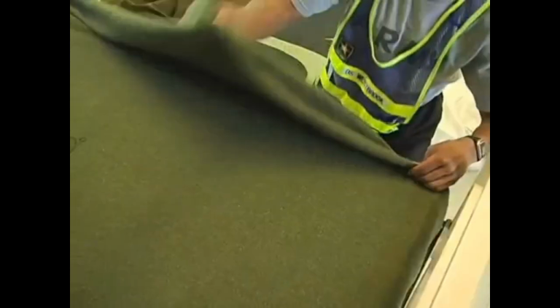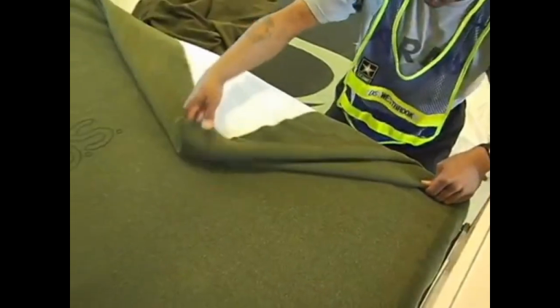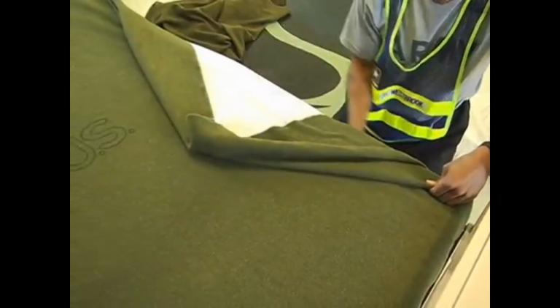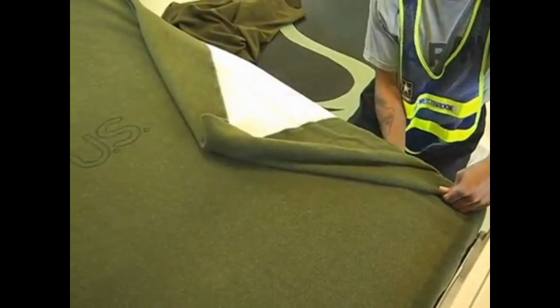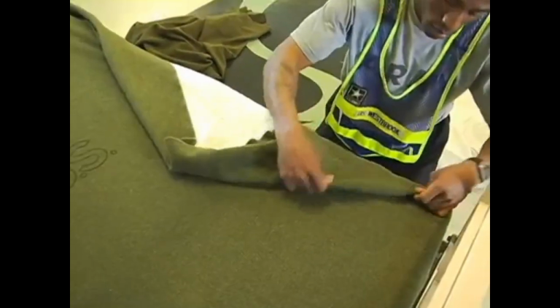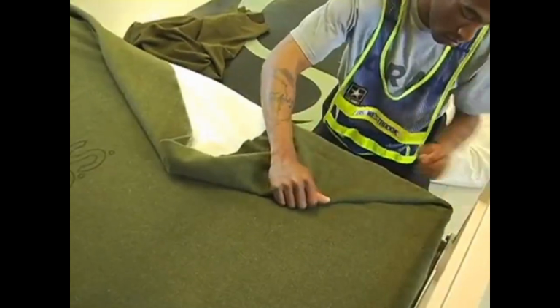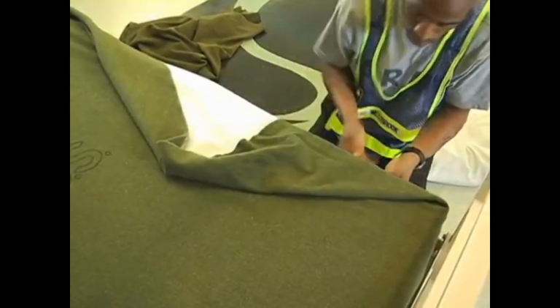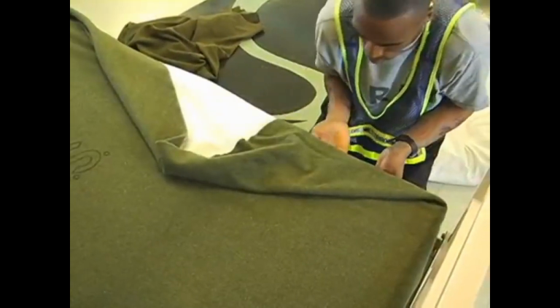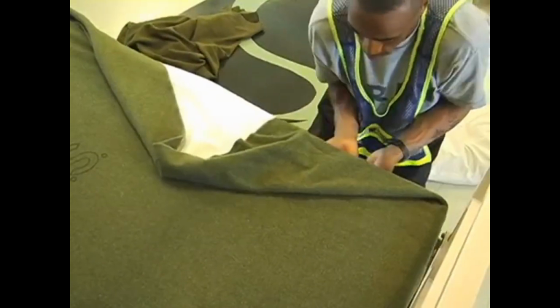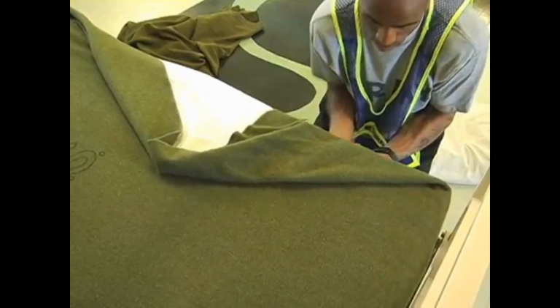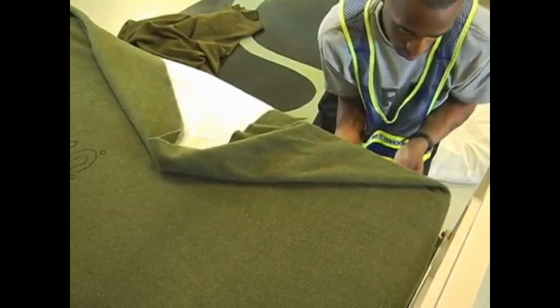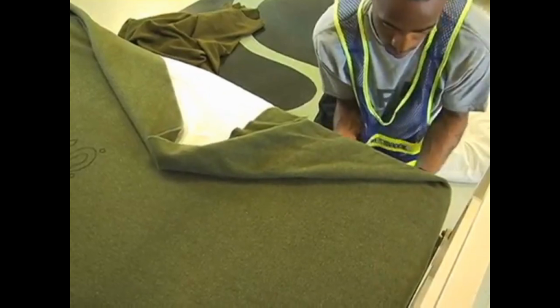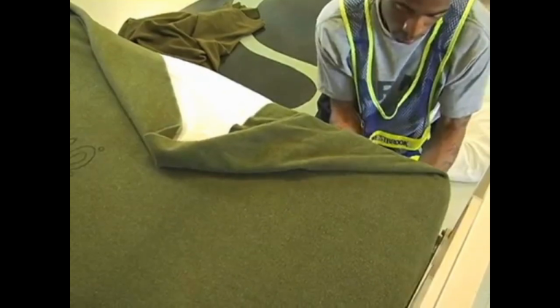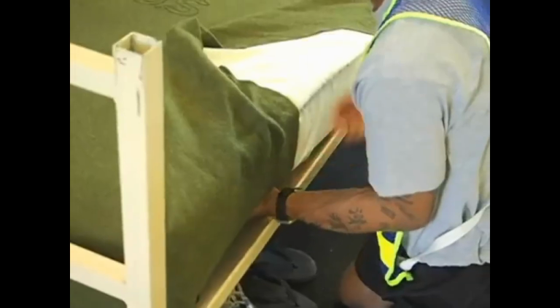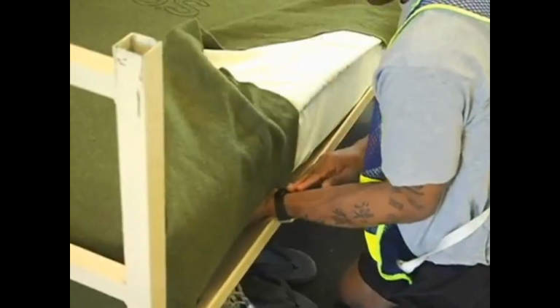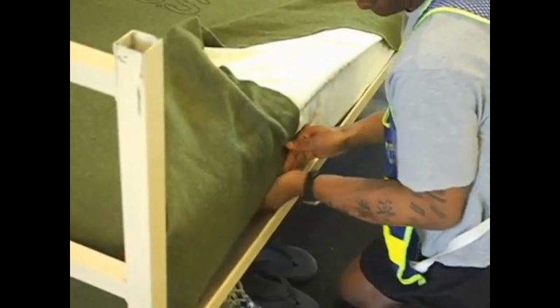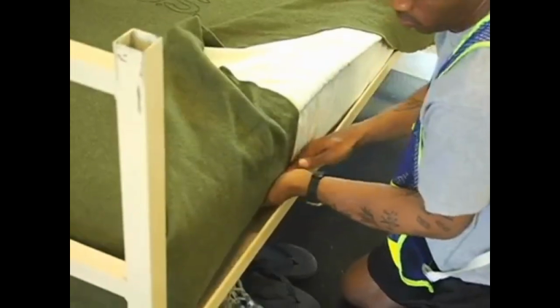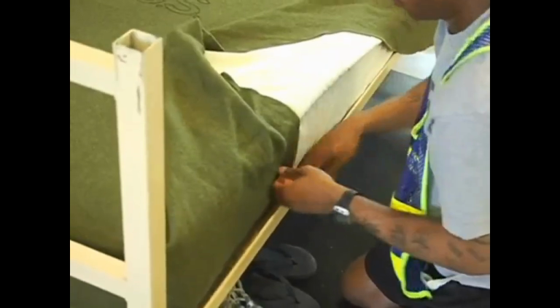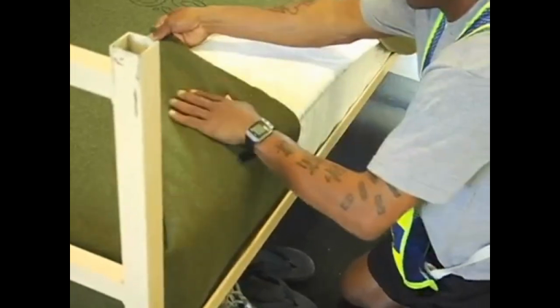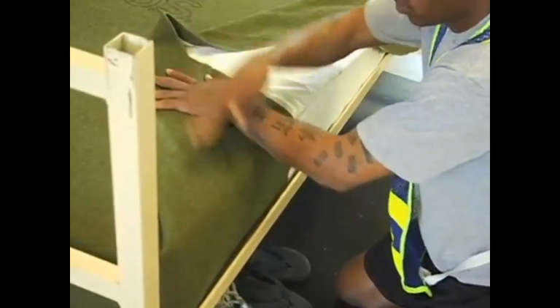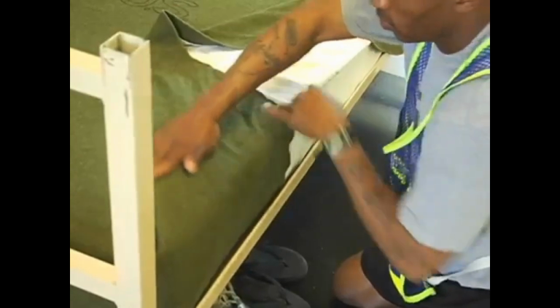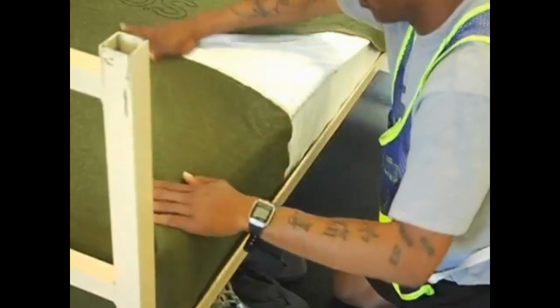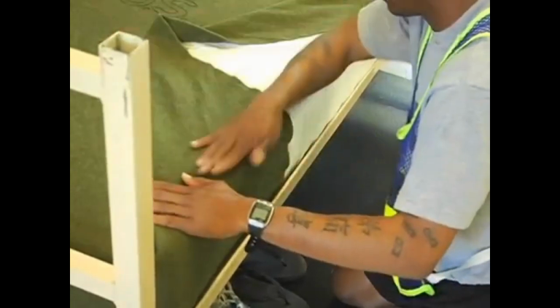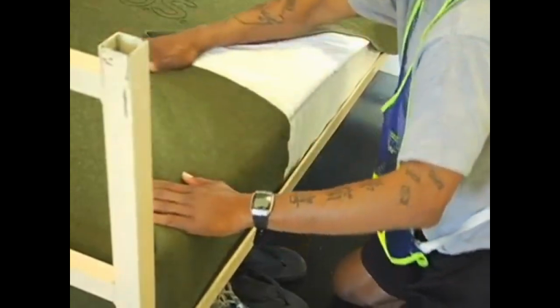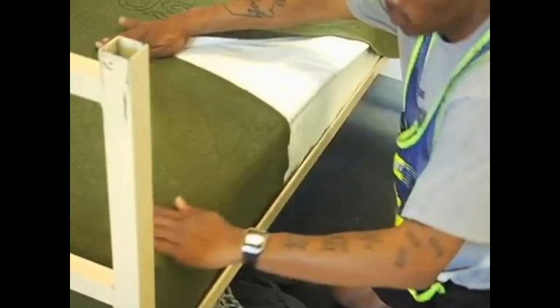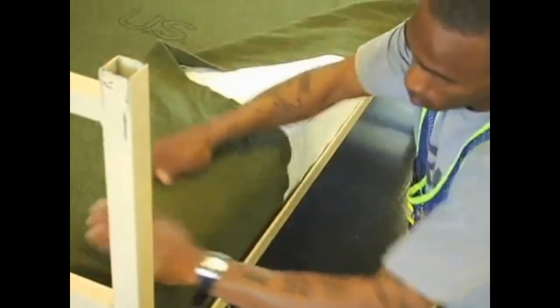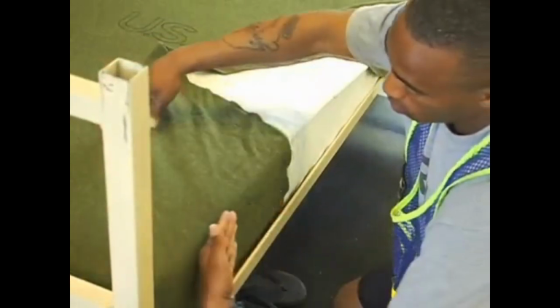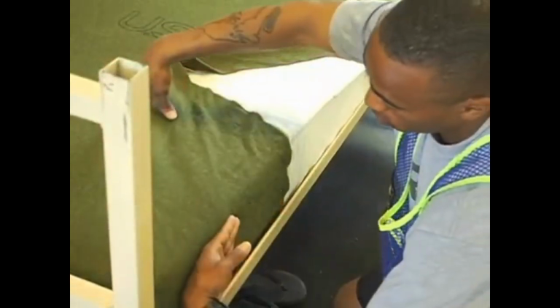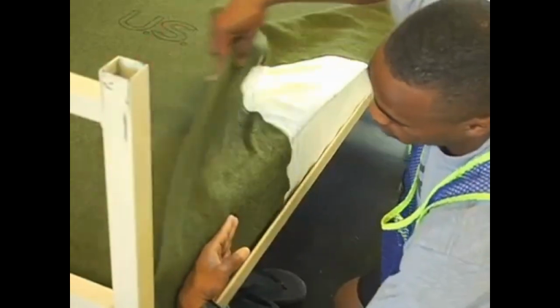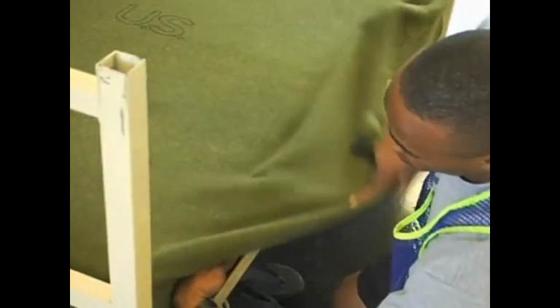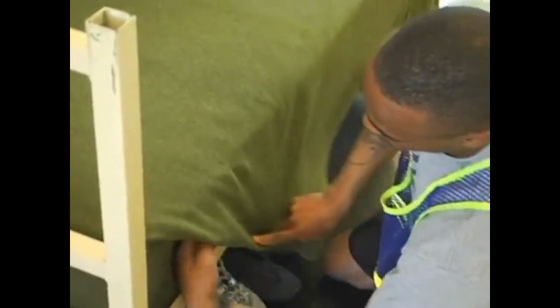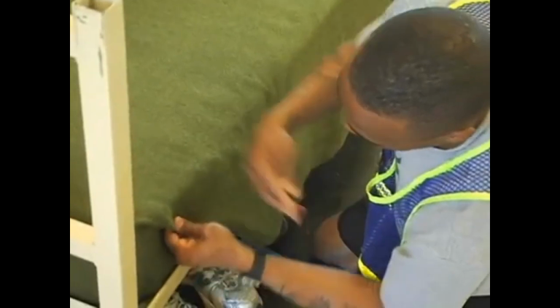The 45-degree hospital corner on the foot end of the mattress is attained by folding up the excess blanket, tucking it smooth up underneath, and placing your hand there. Then bring the excess part of the blanket all the way down so that it forms the 45-degree angle.